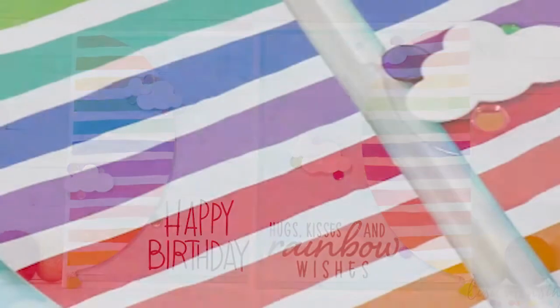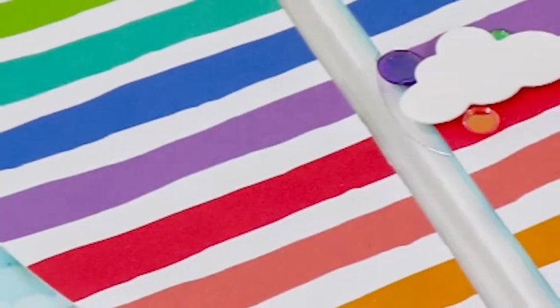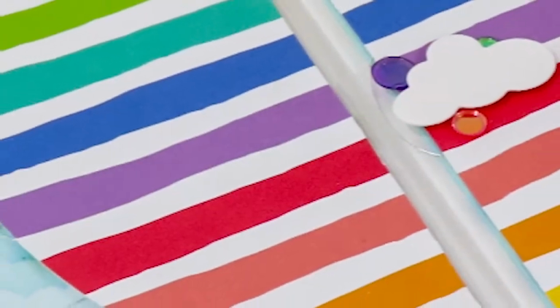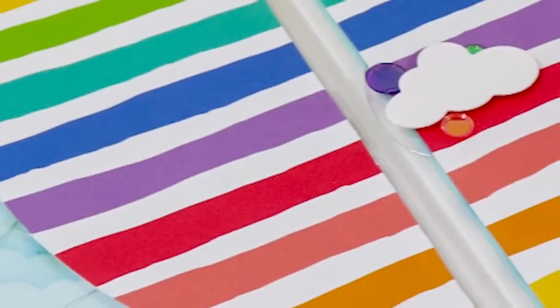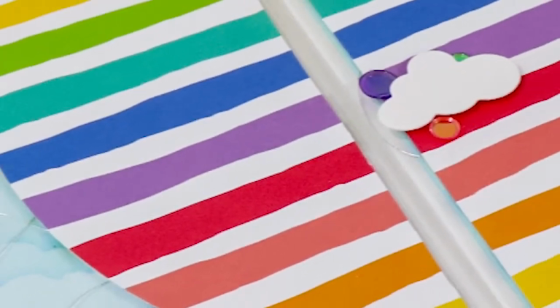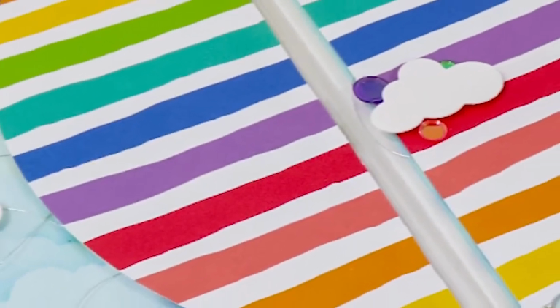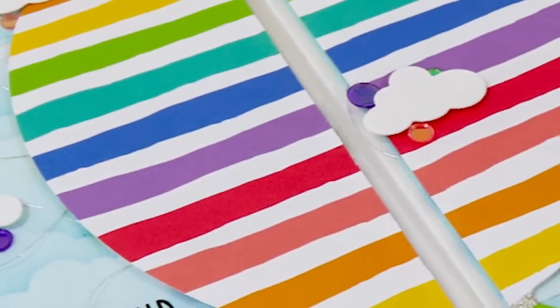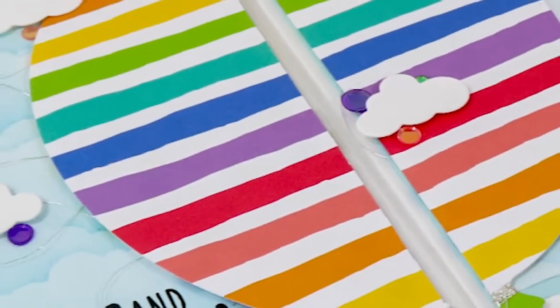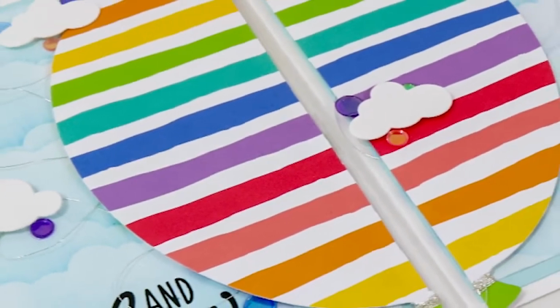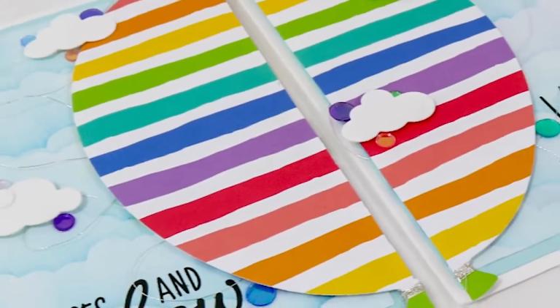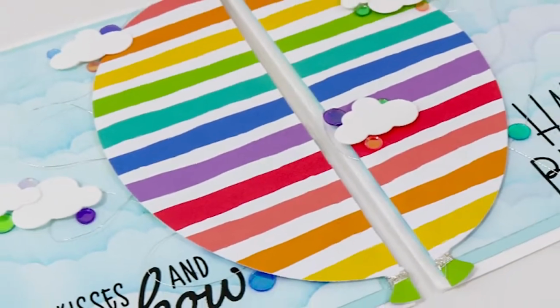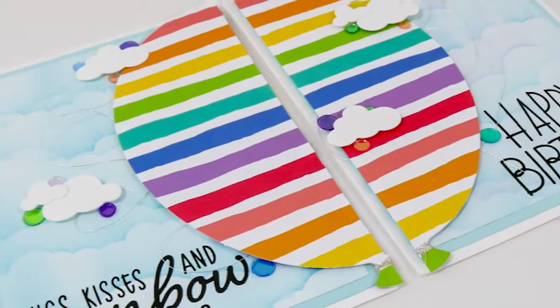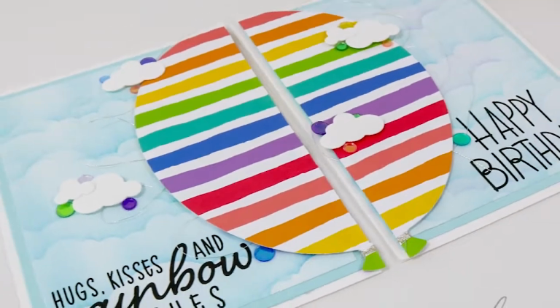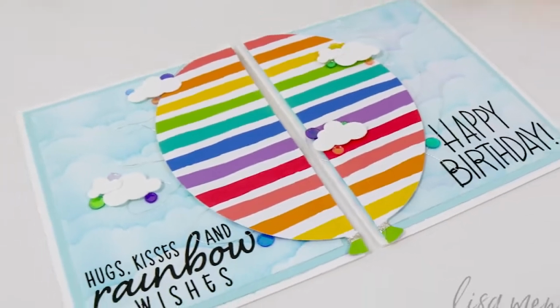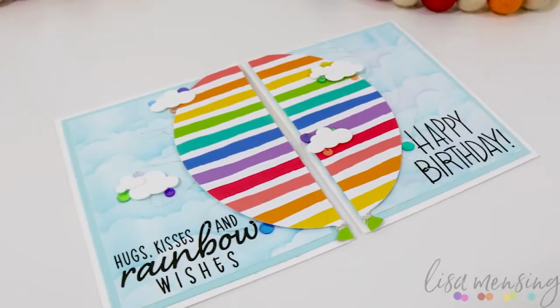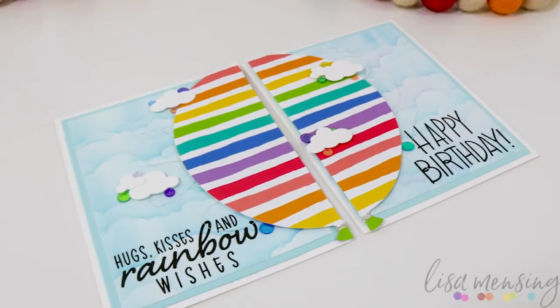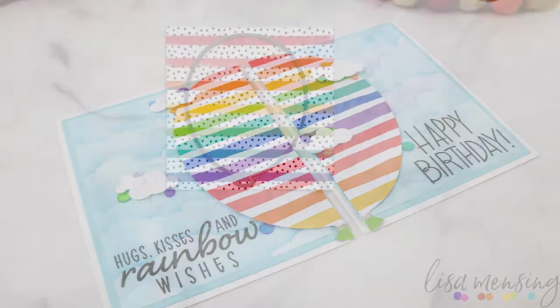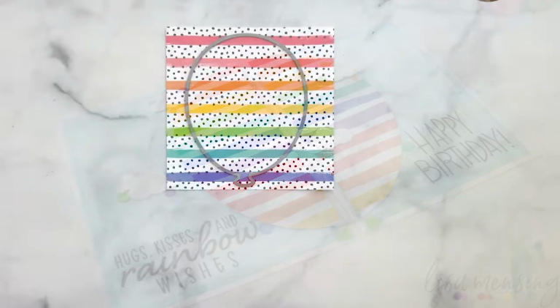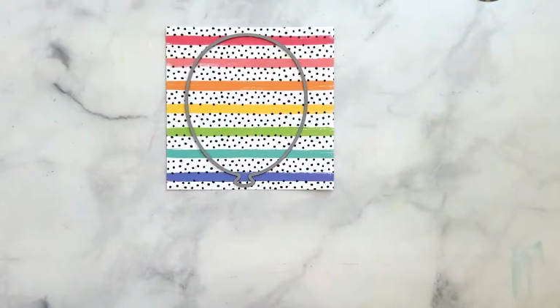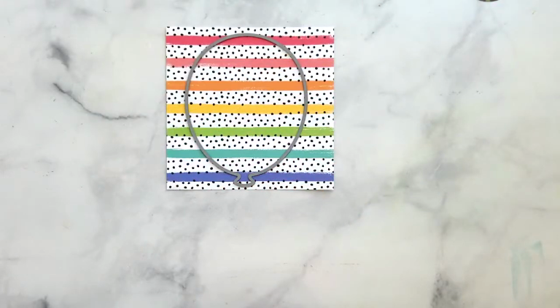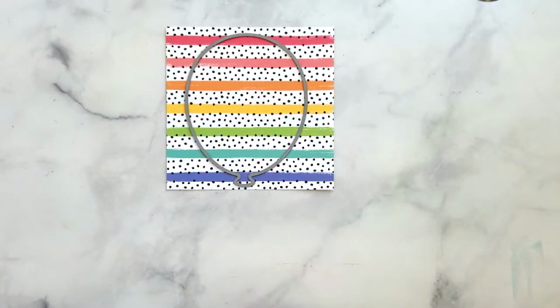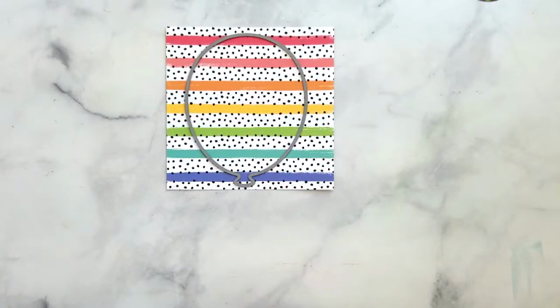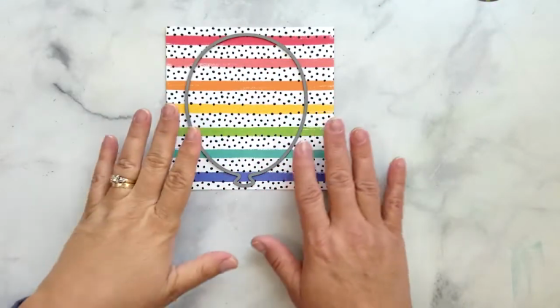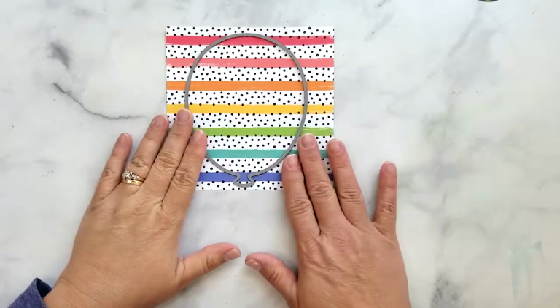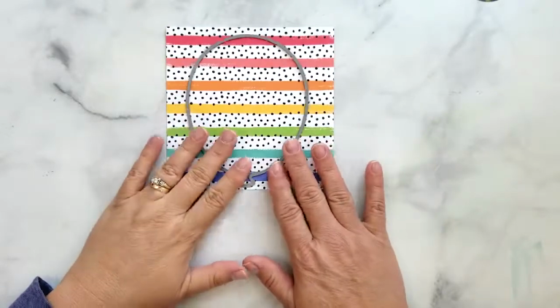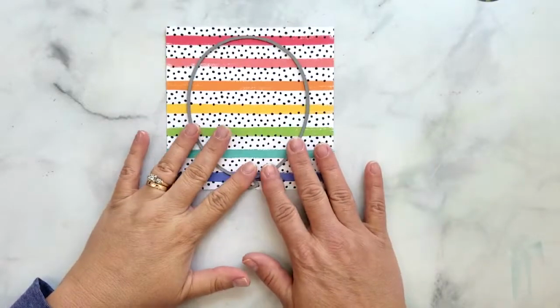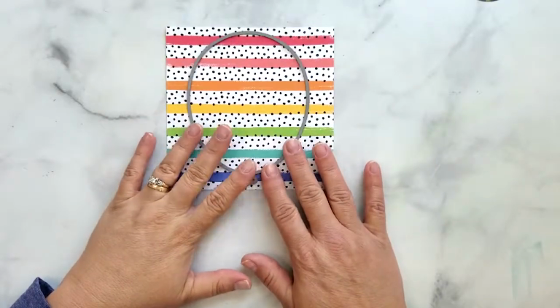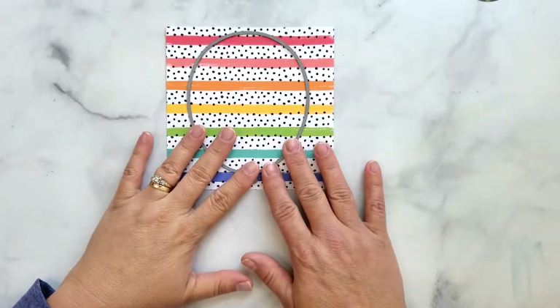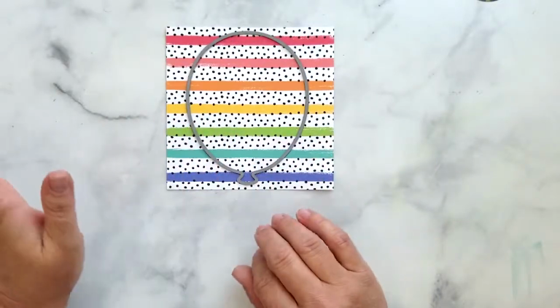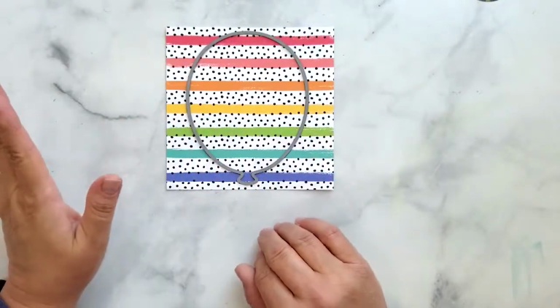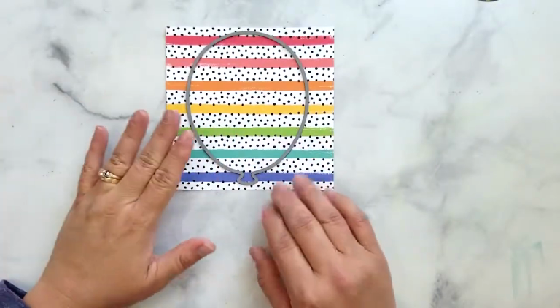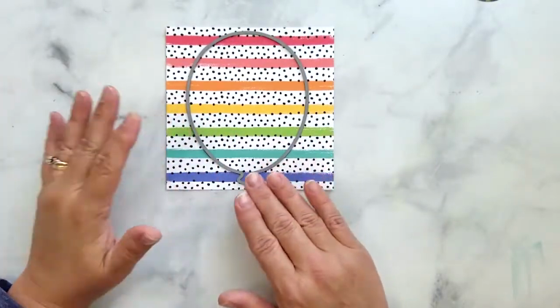Hi and welcome. I'm Lisa. Thanks so much for joining me on my YouTube channel or blog for another card tutorial. In this video I share how I used one 6x6 piece of patterned paper along with one large balloon die to create two cards.